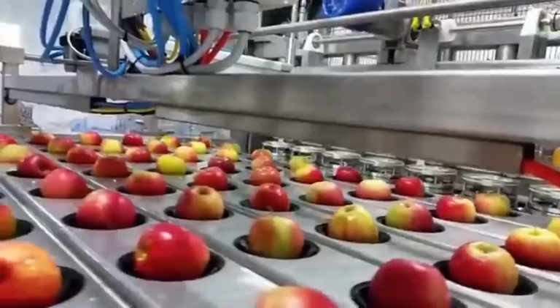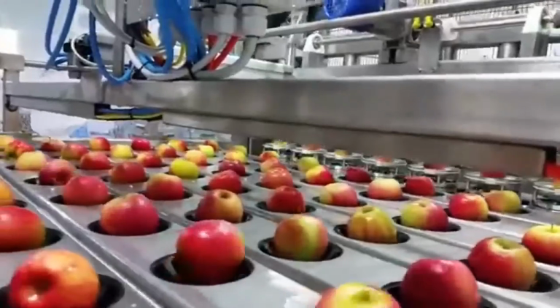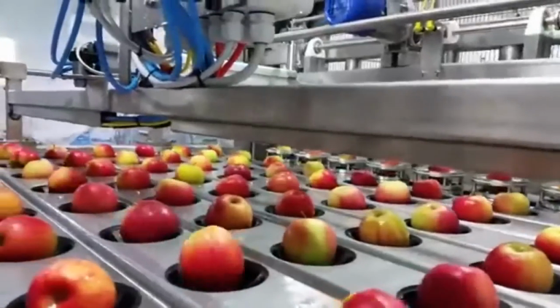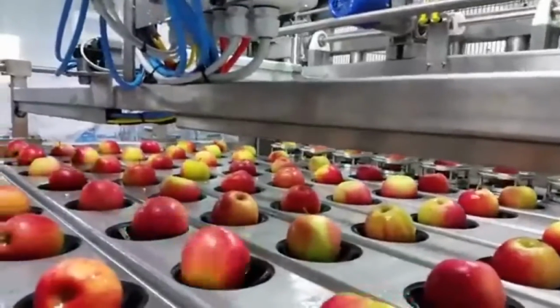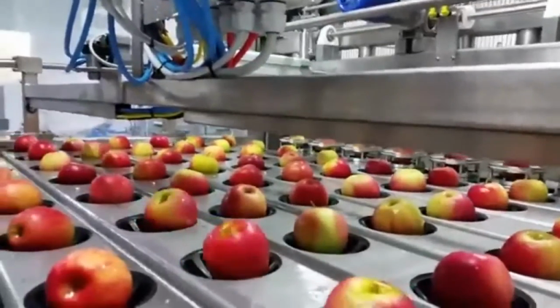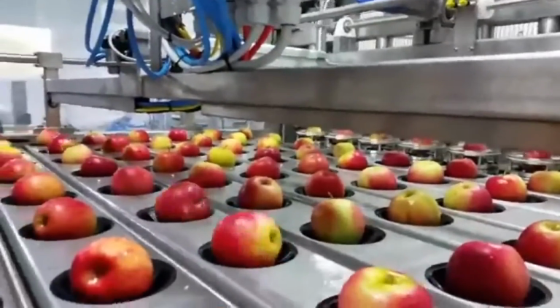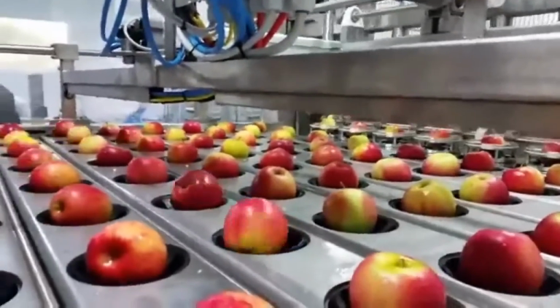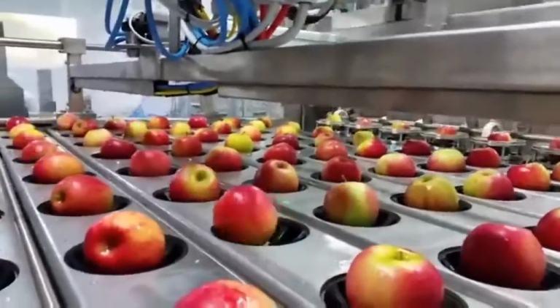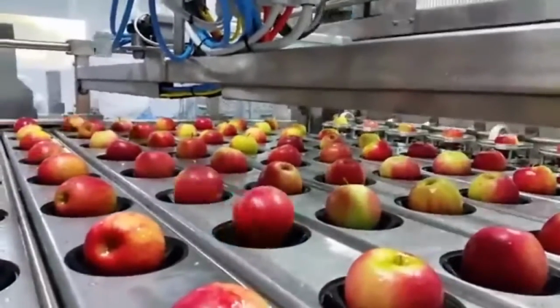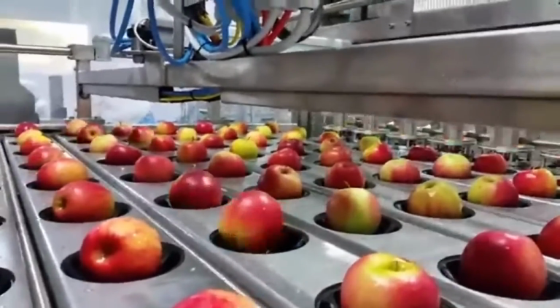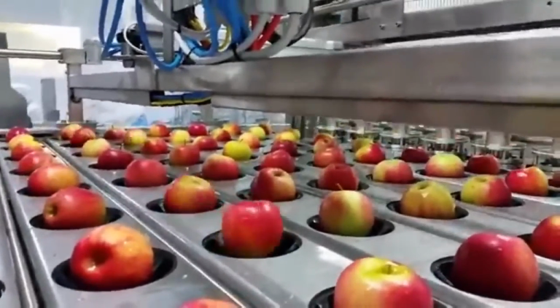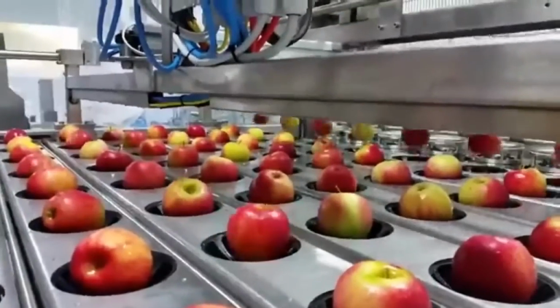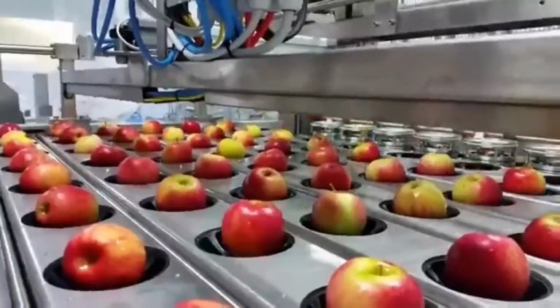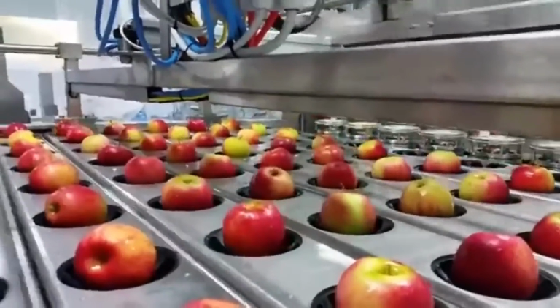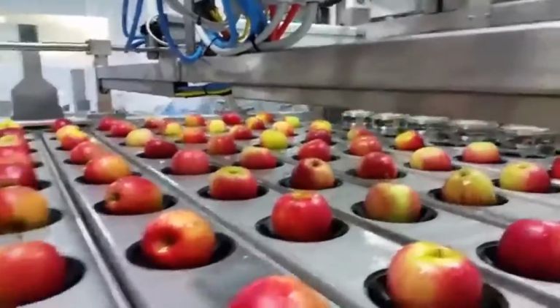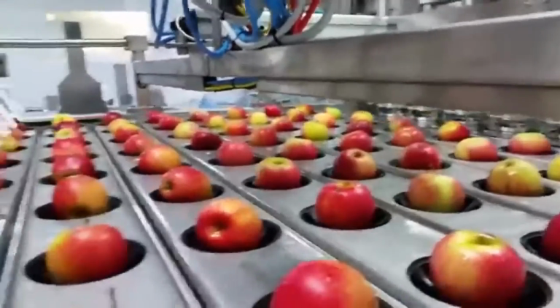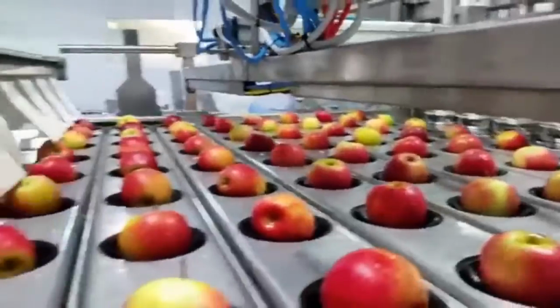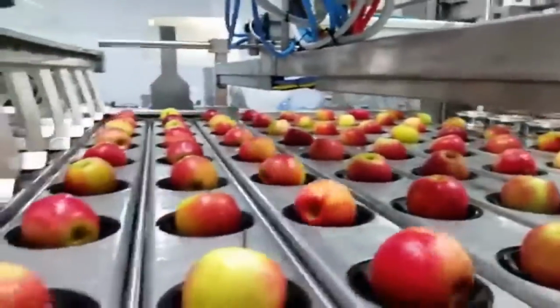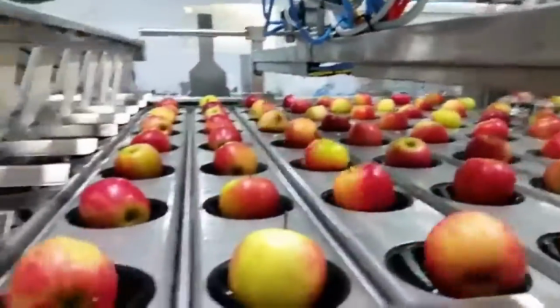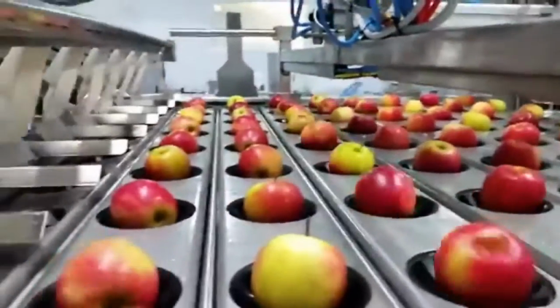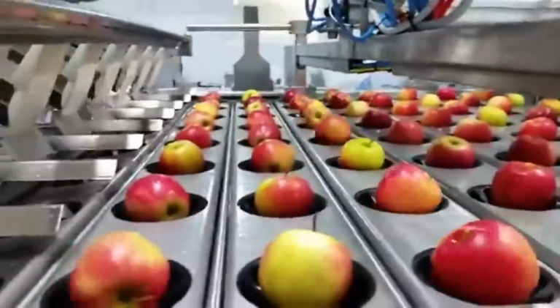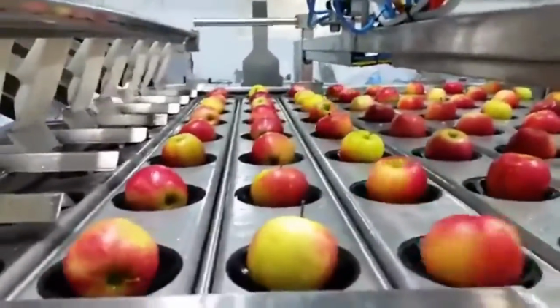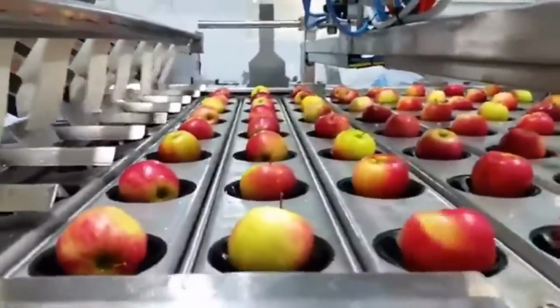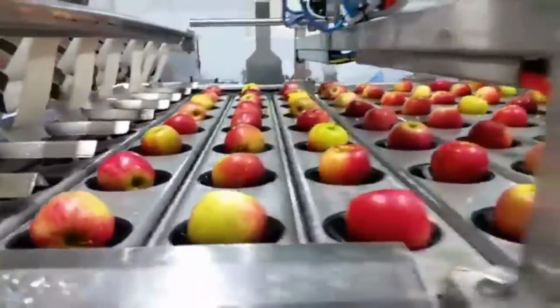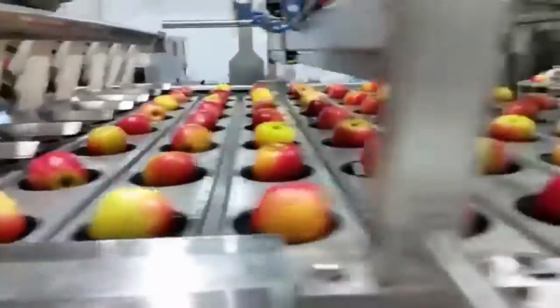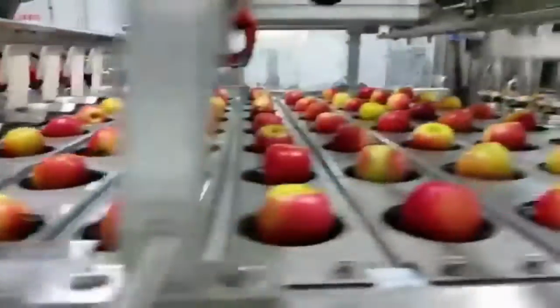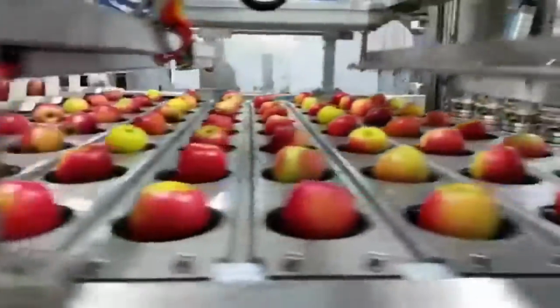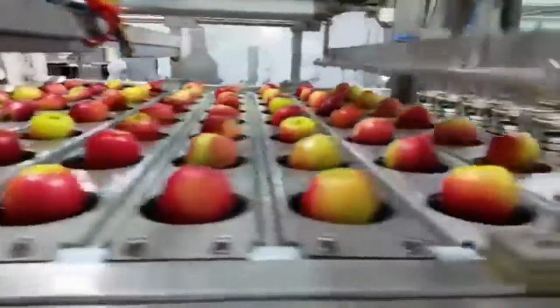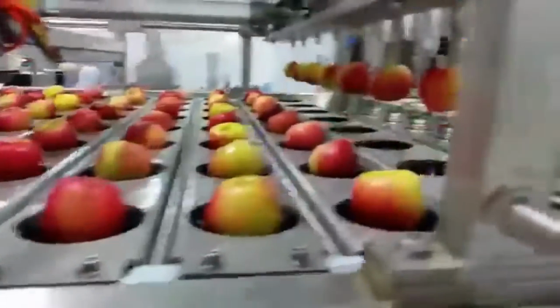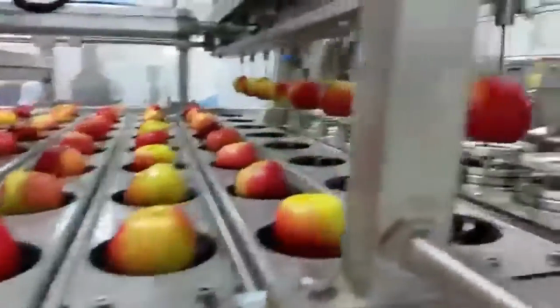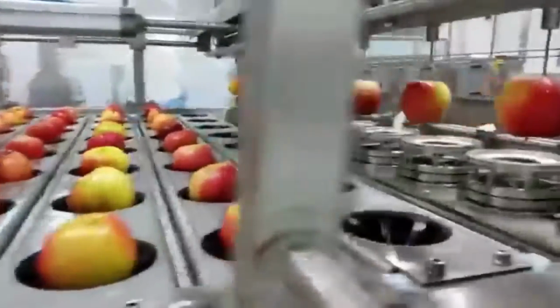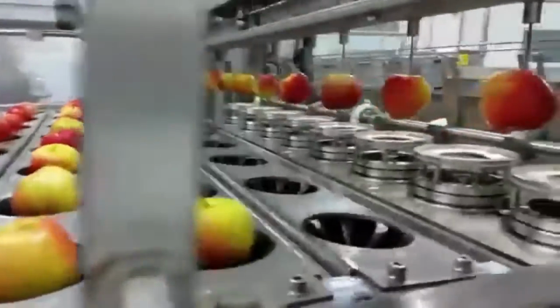A totally mesmerizing invention used in food processing is the apple slicer. First it takes the apple to a peeling station, and then it slices the apples into even pieces extremely fast.